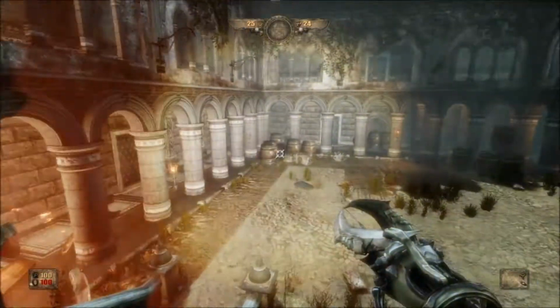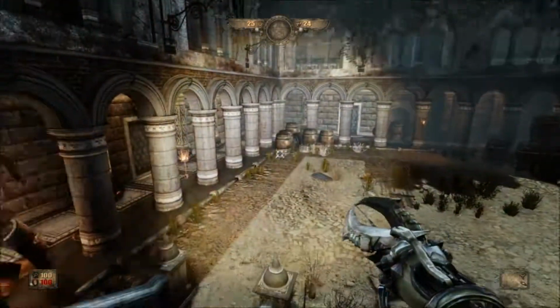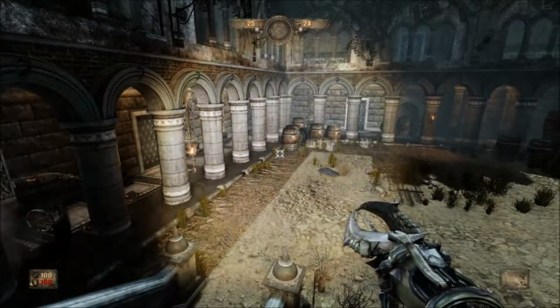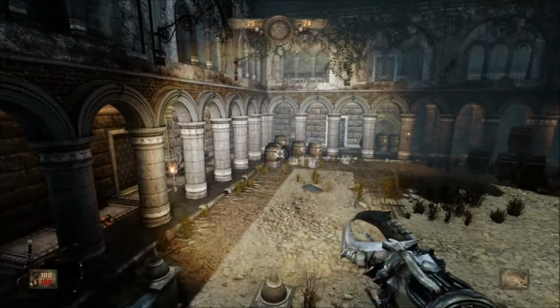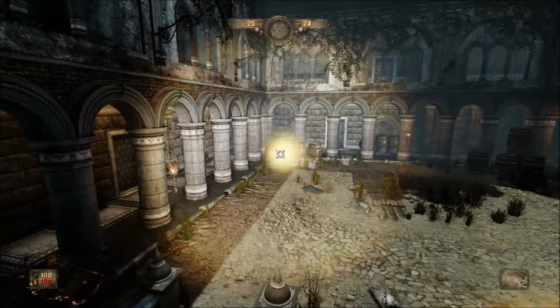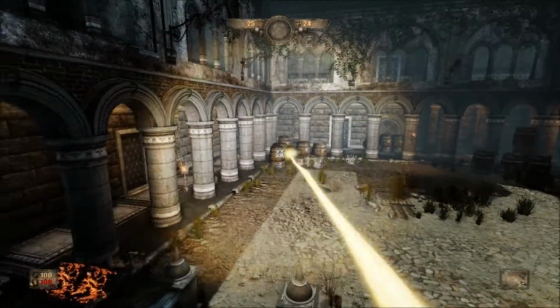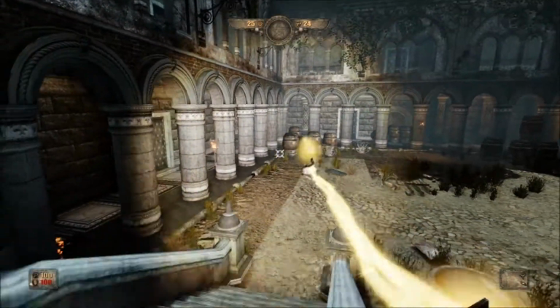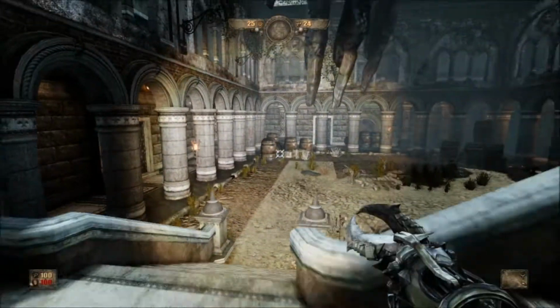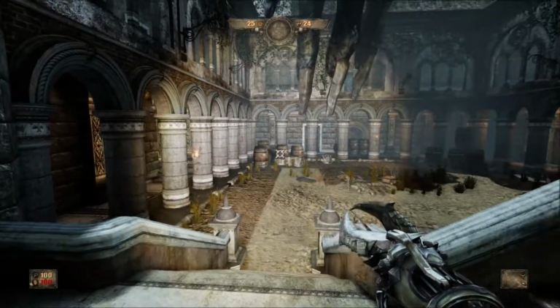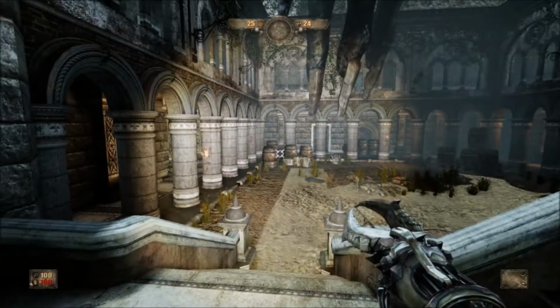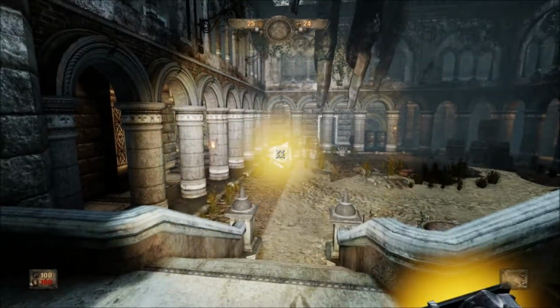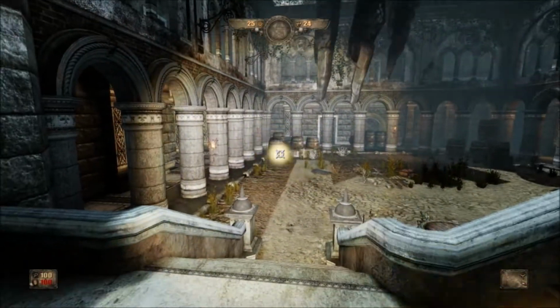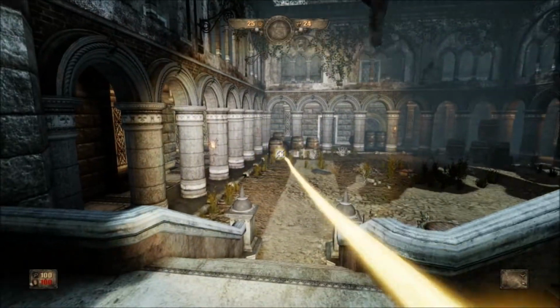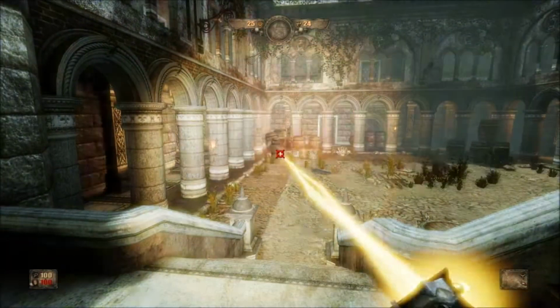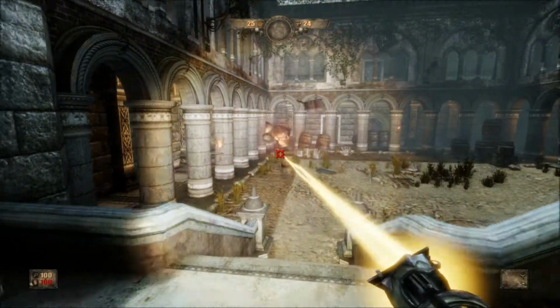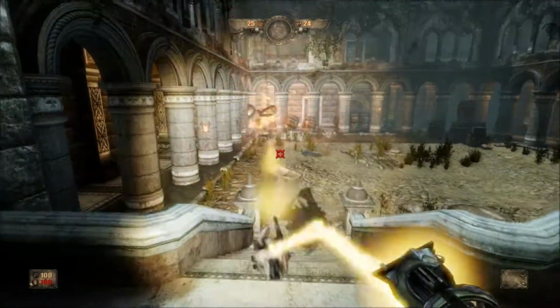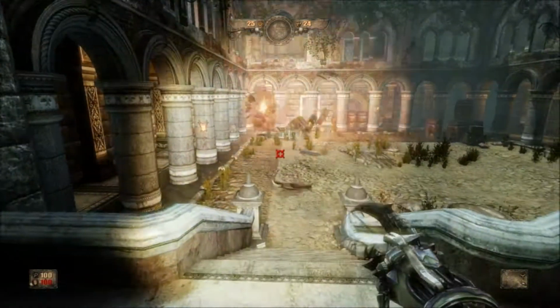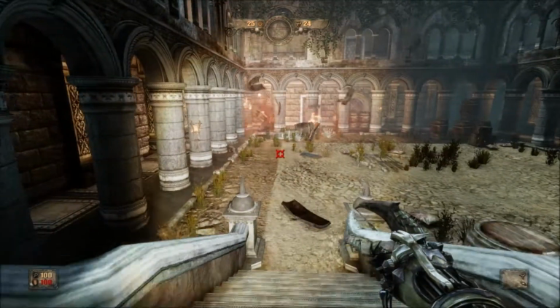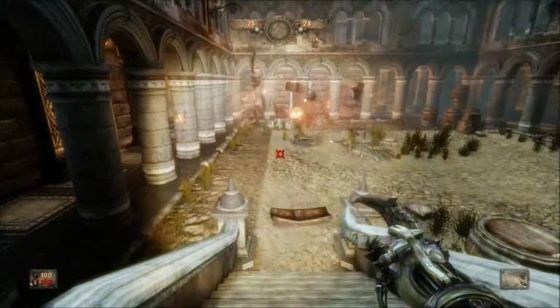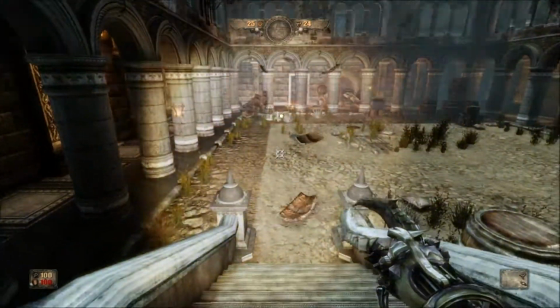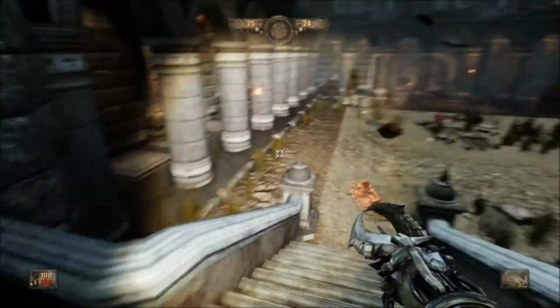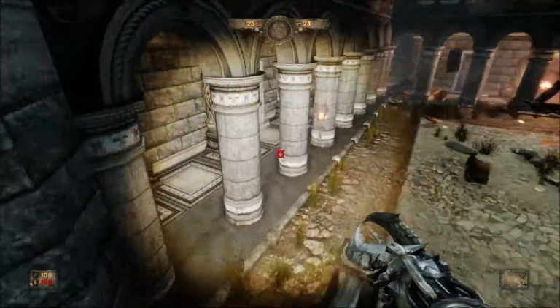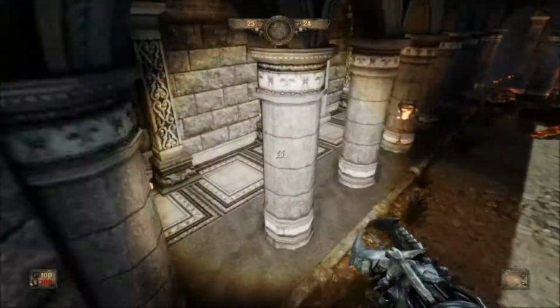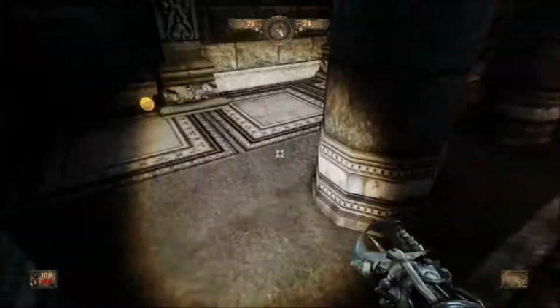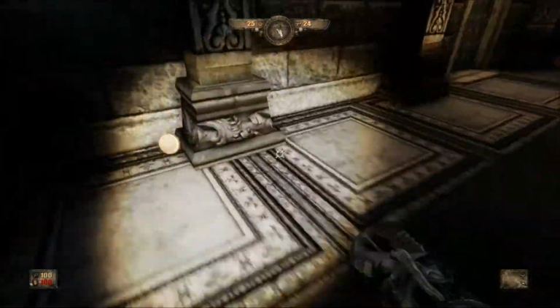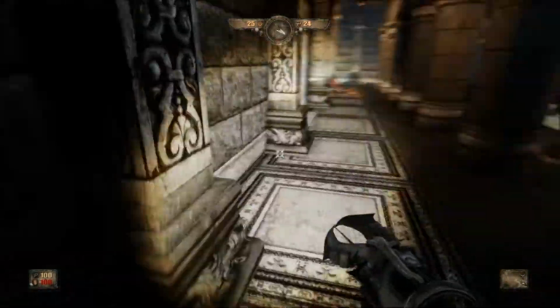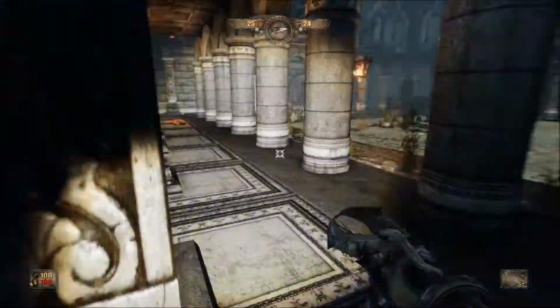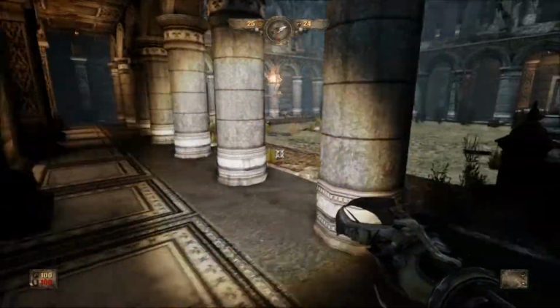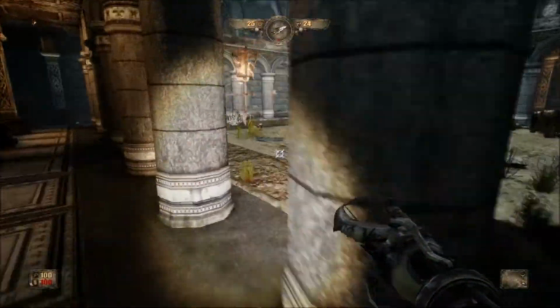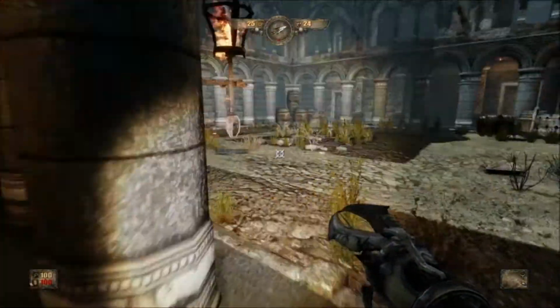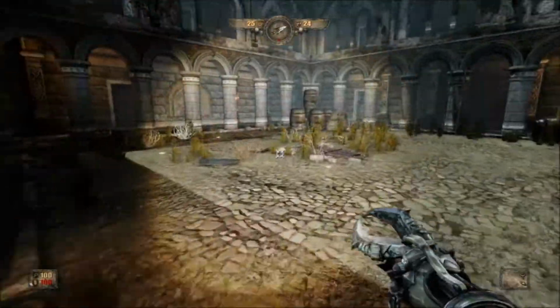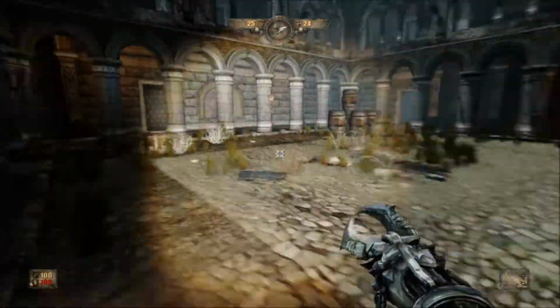To get this area cleared out pretty quick, try to kill the barrels directly in front of you and to the left in the corner, because they're the ones most likely to blow up in your face and get you killed.